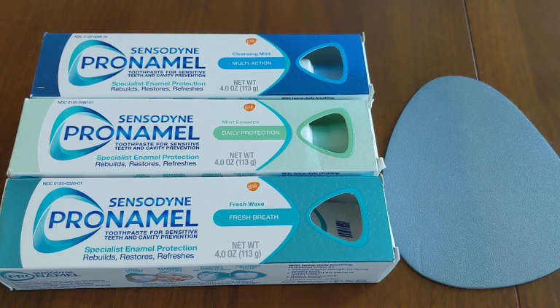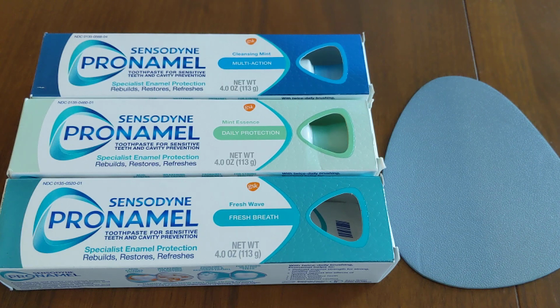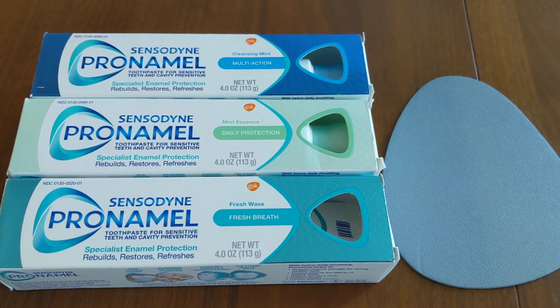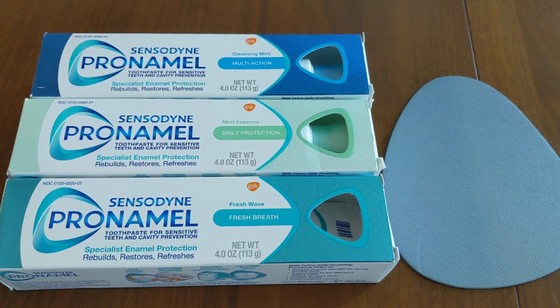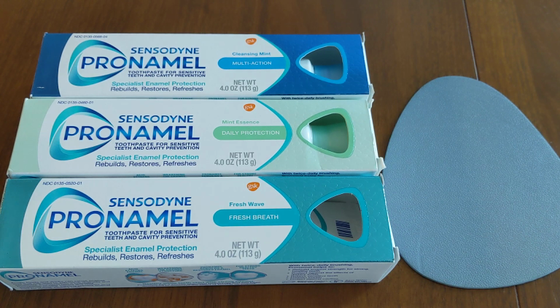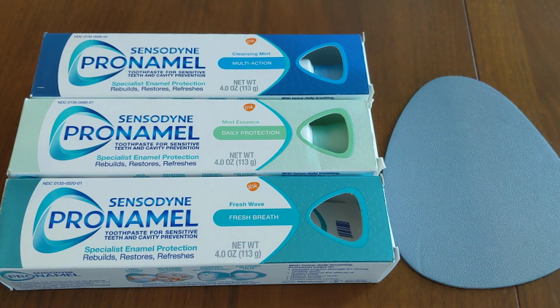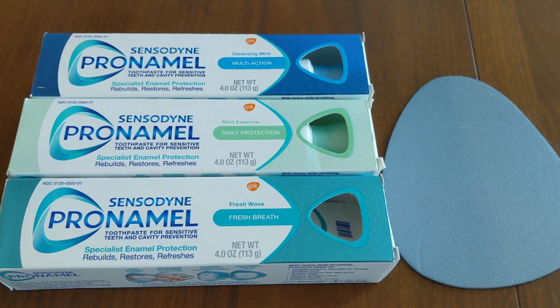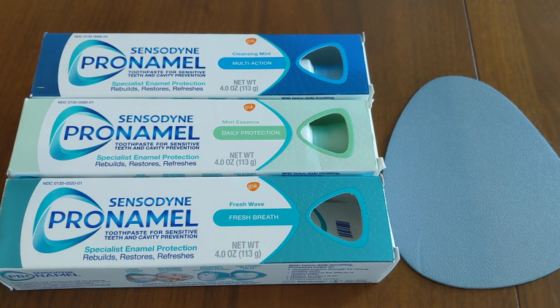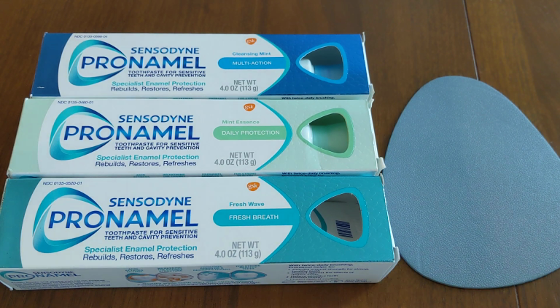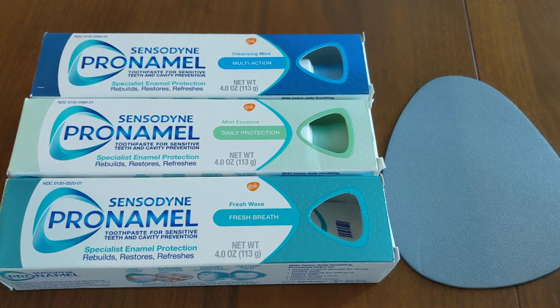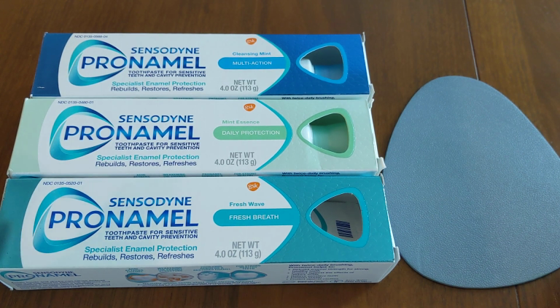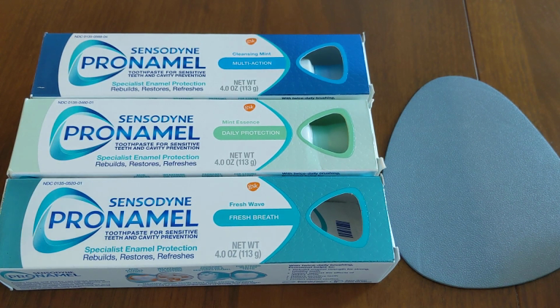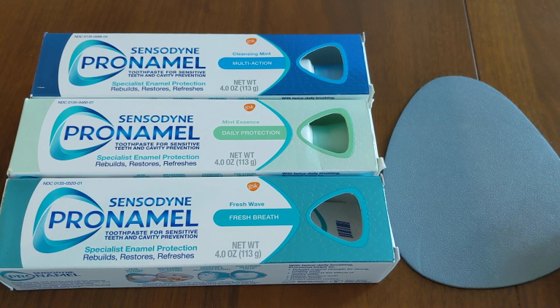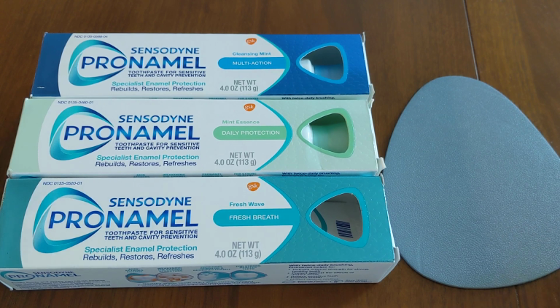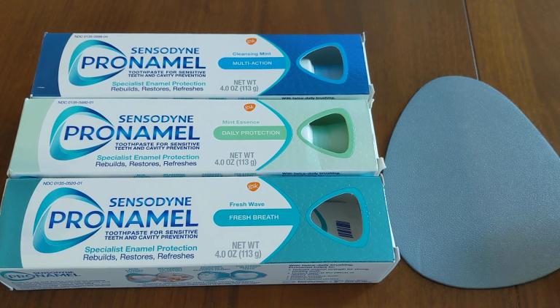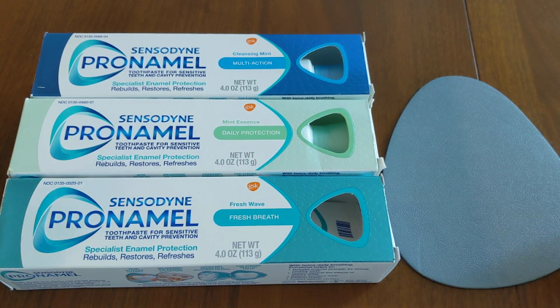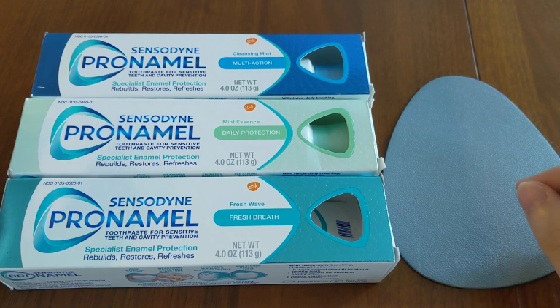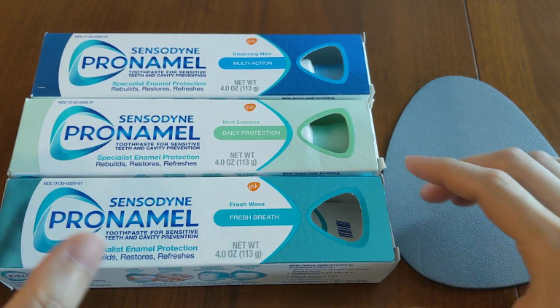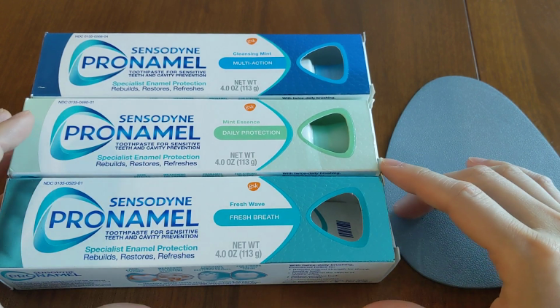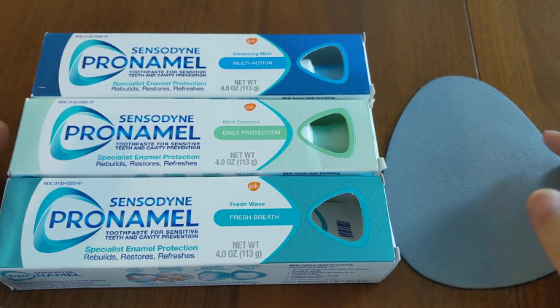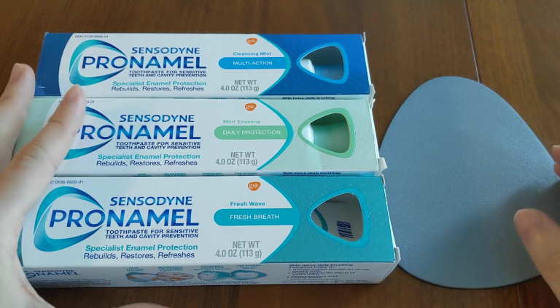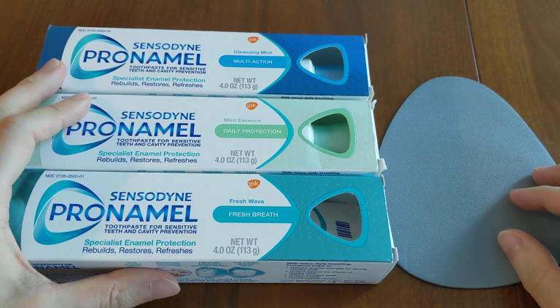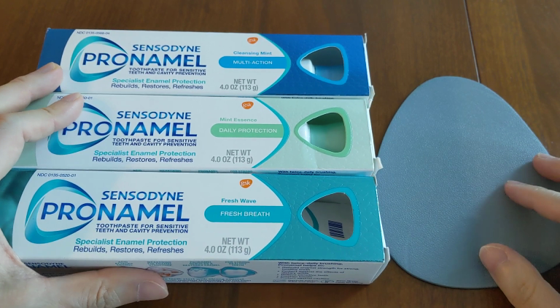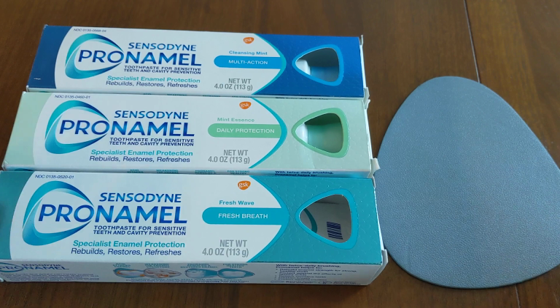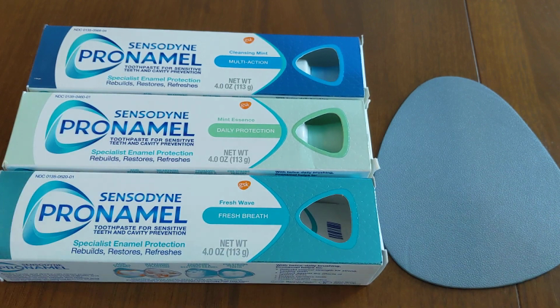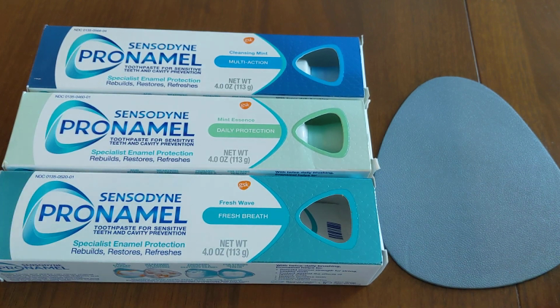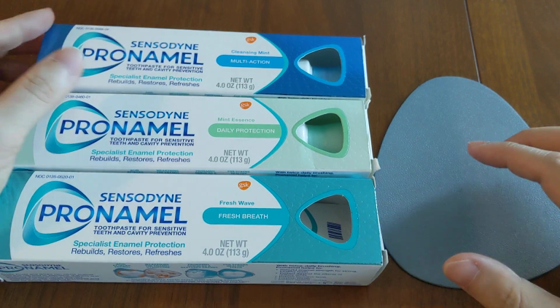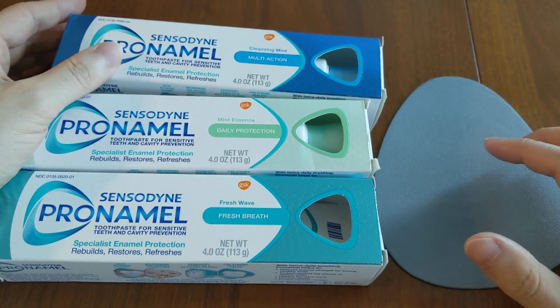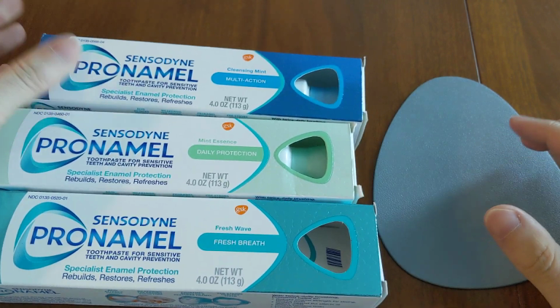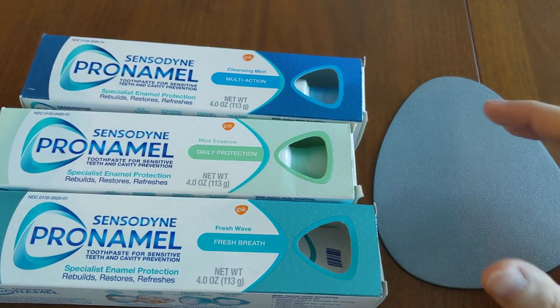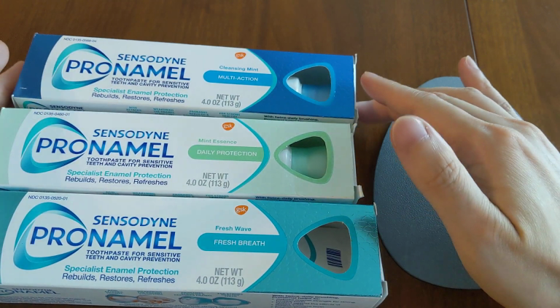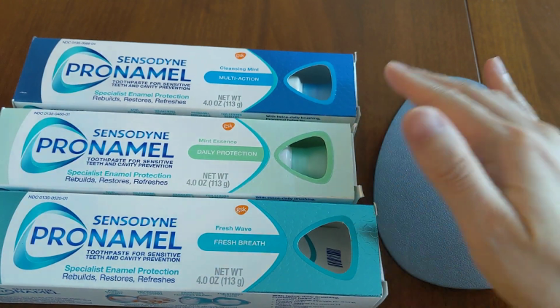Today I want to talk about mica in toothpaste. What is mica and what does it do when you add it as an ingredient into toothpaste? Rather than me explaining, I think it's easier if I just show you what it does.